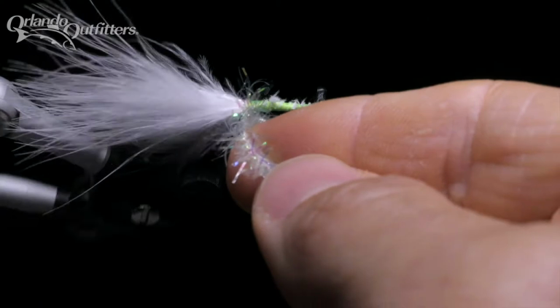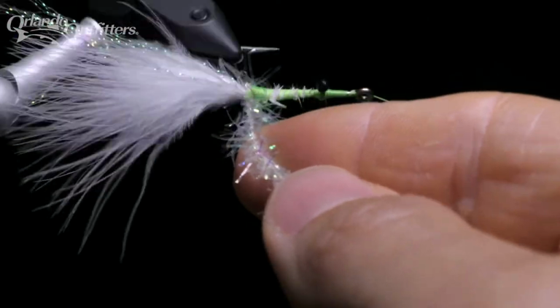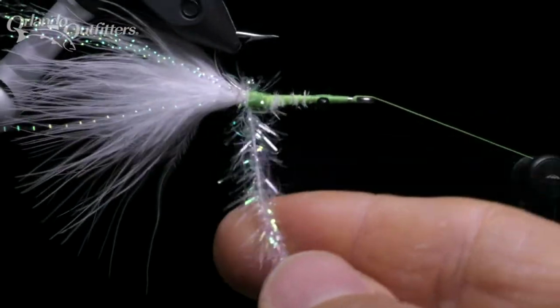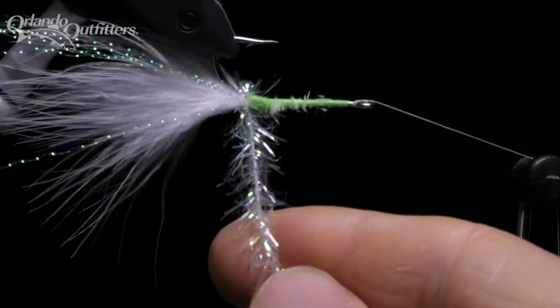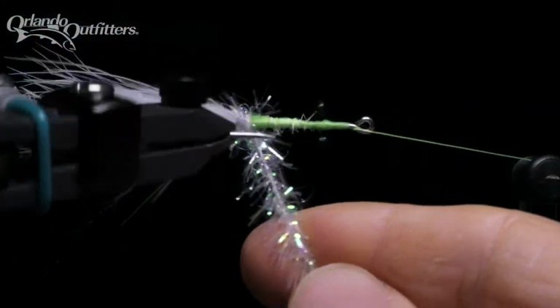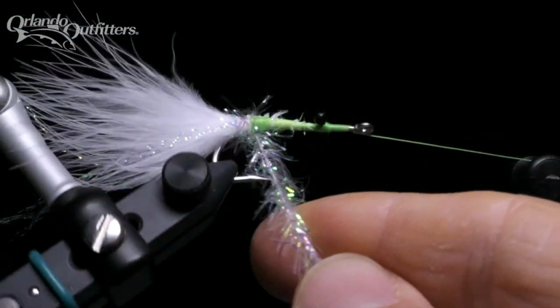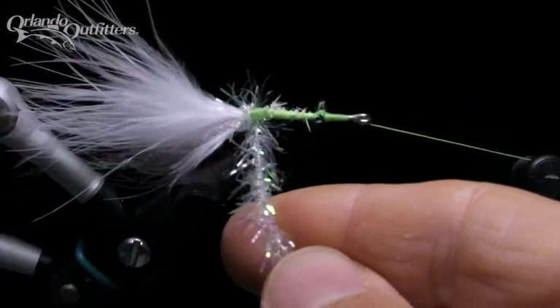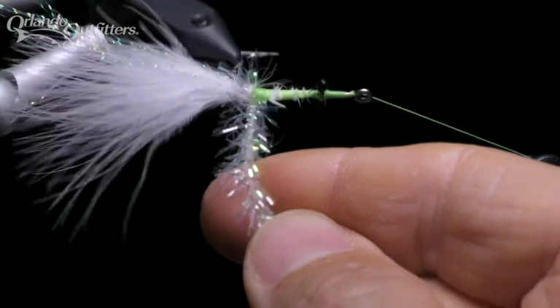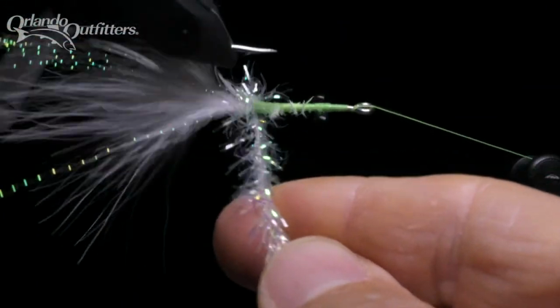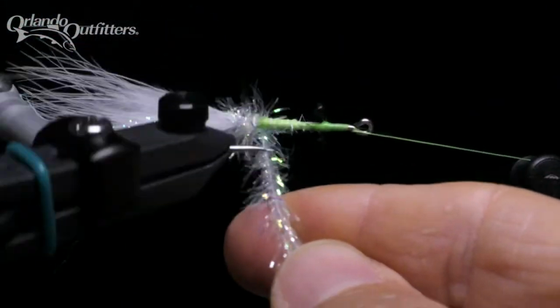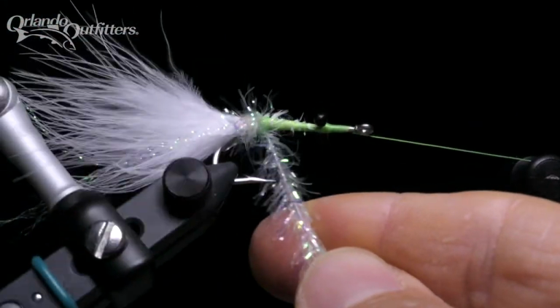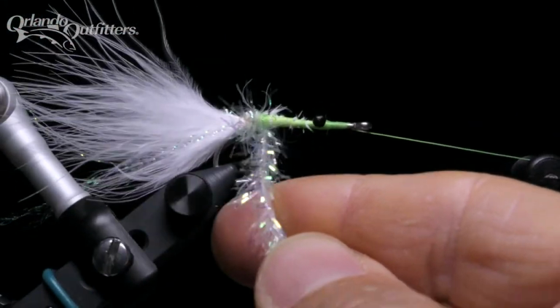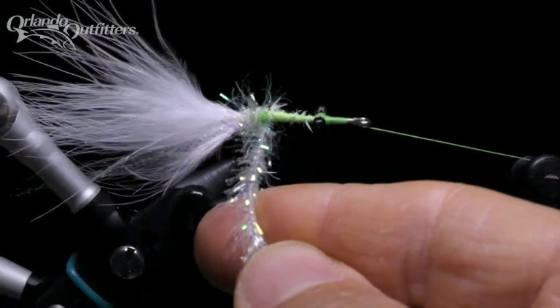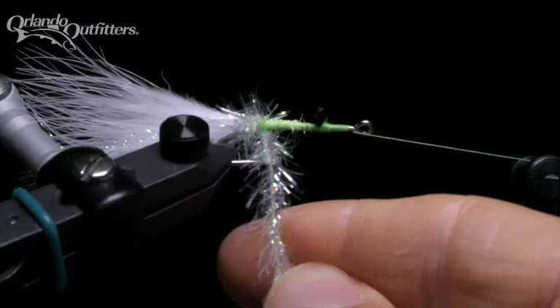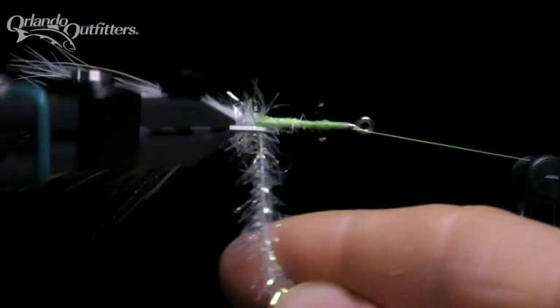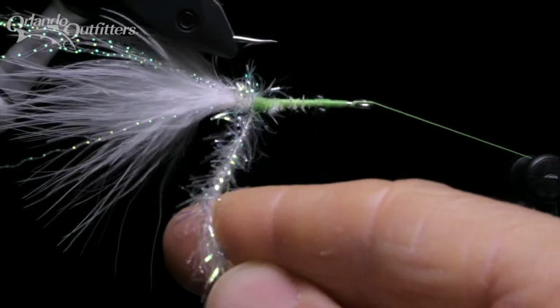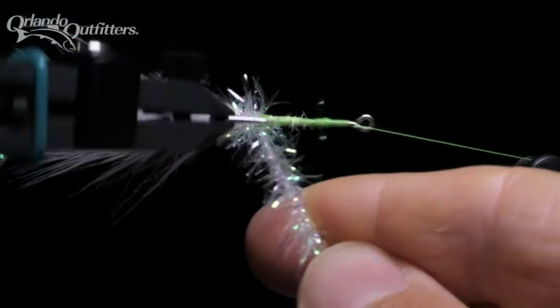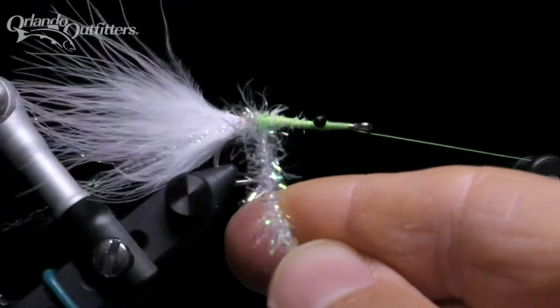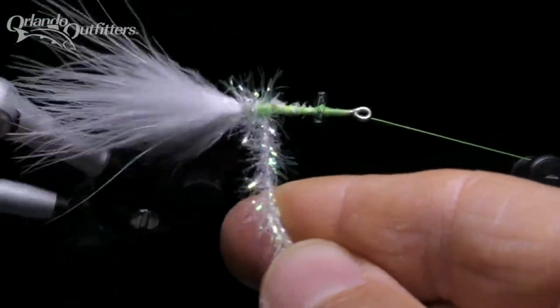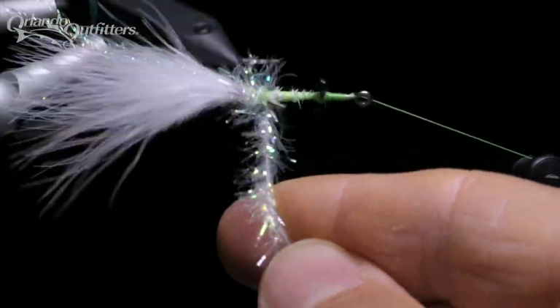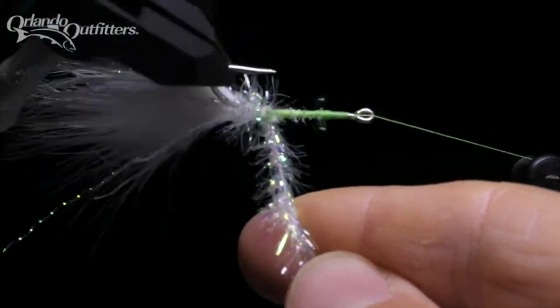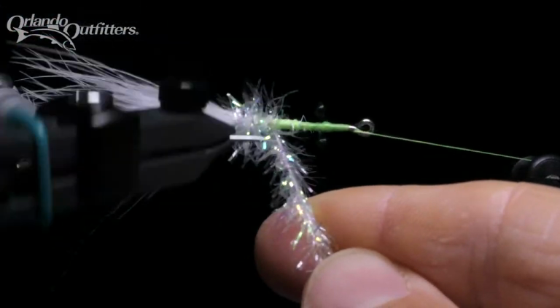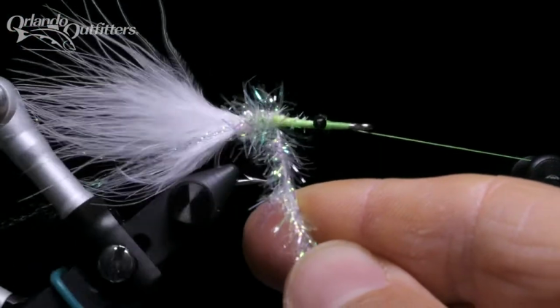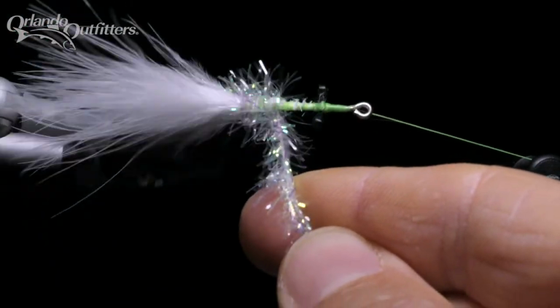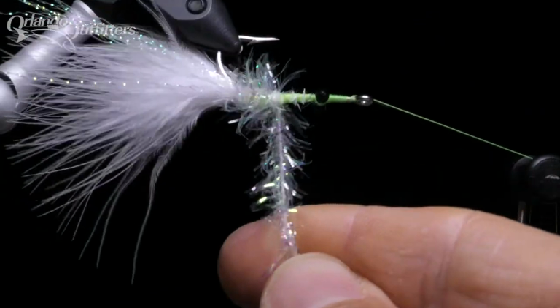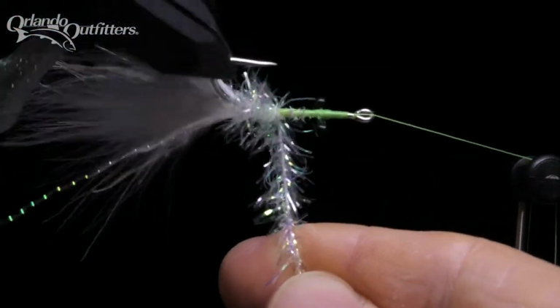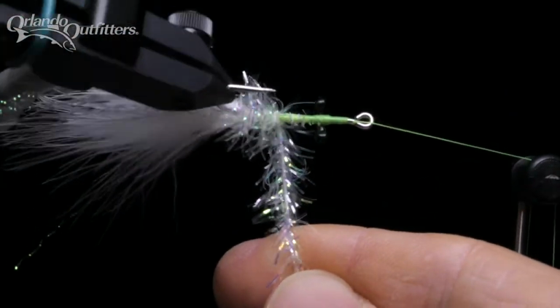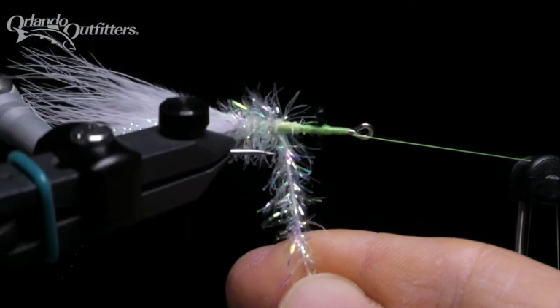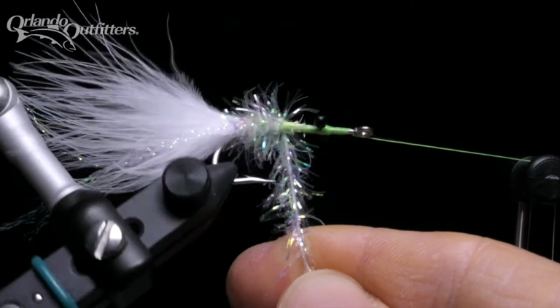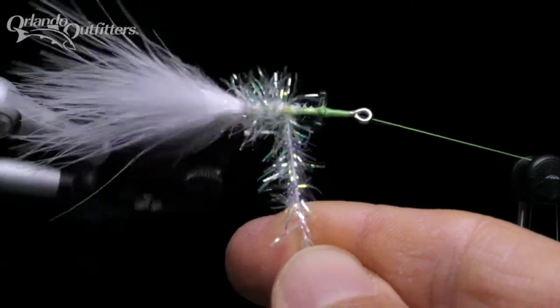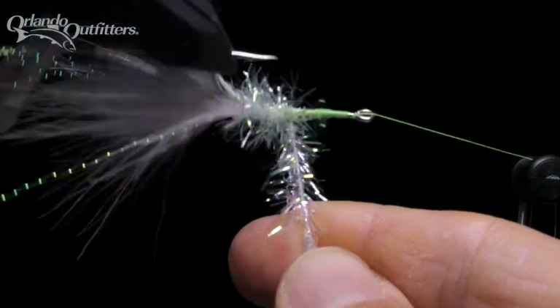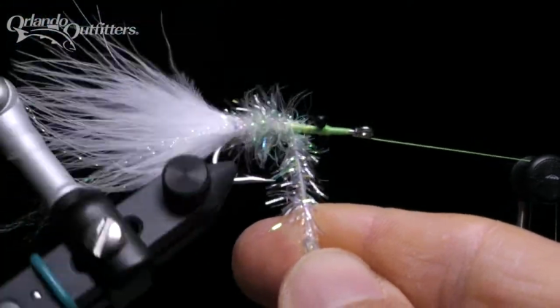Wiggling the estaz back and forth helps keep the fibers from becoming trapped. If you don't have a rotary vise, just wrap the material around the hook, passing it from one hand to the next. Make sure you wind around the hook in the same direction as the thread wraps.